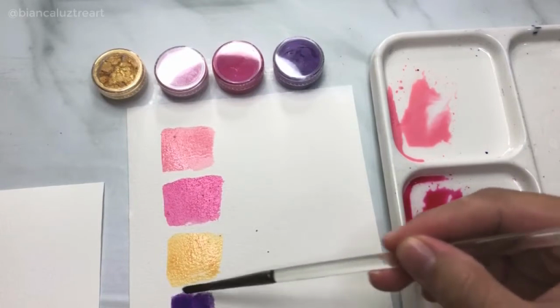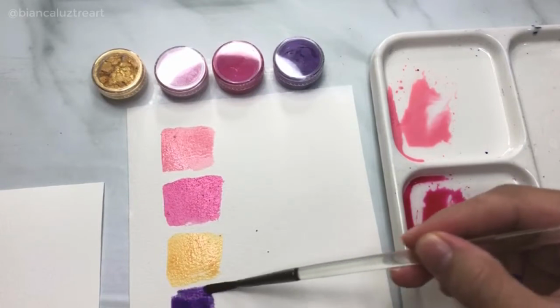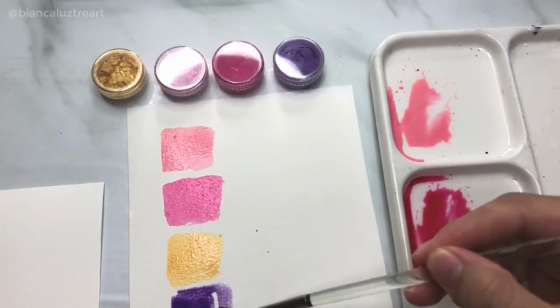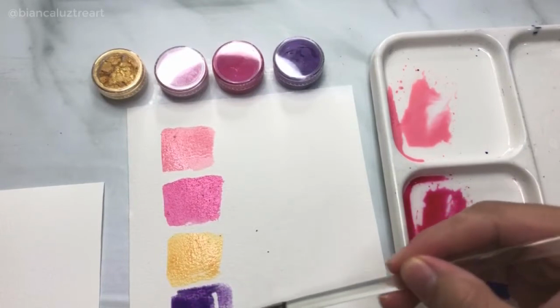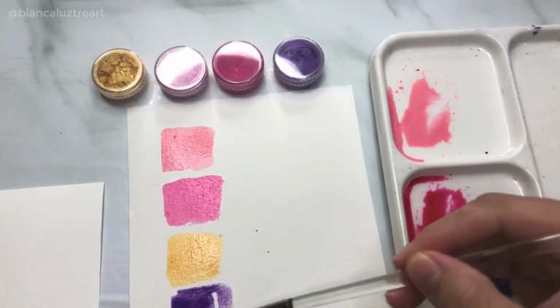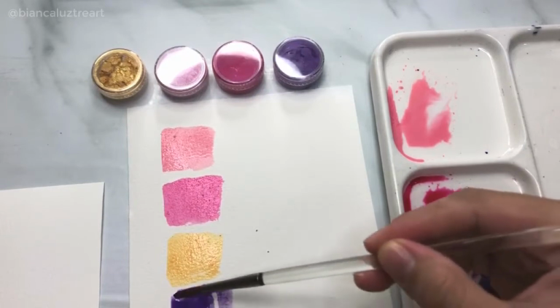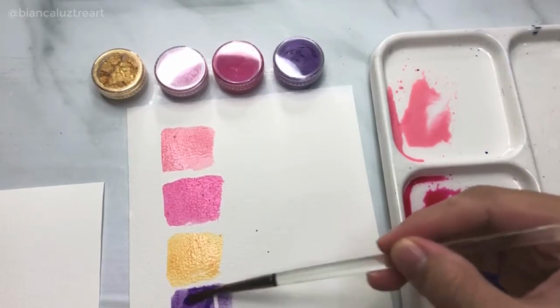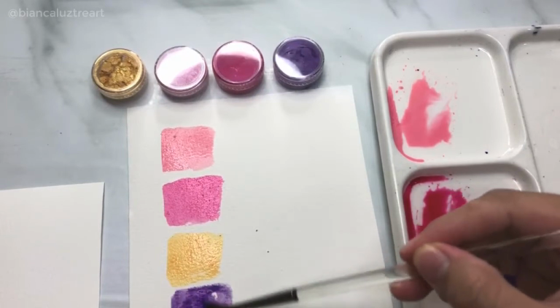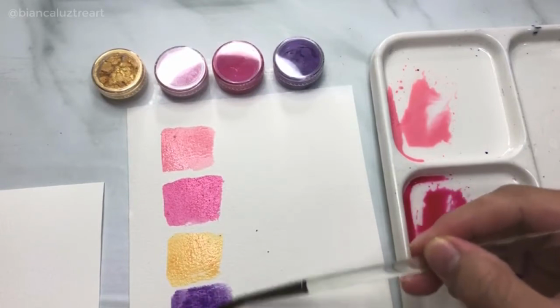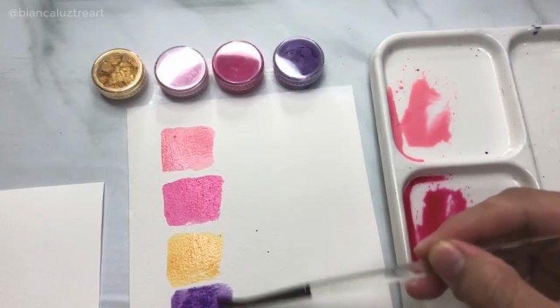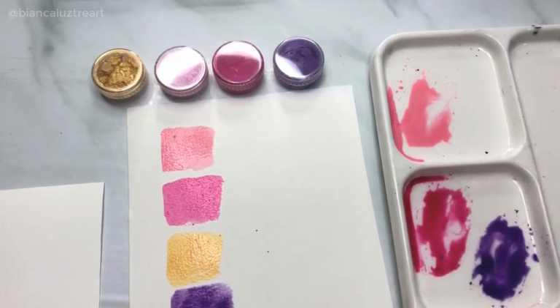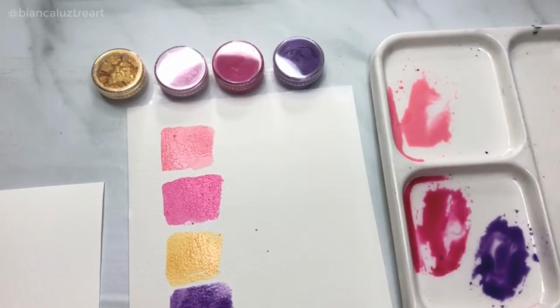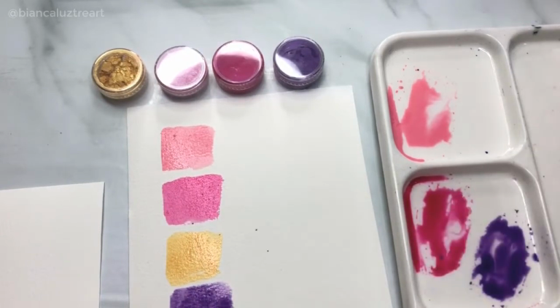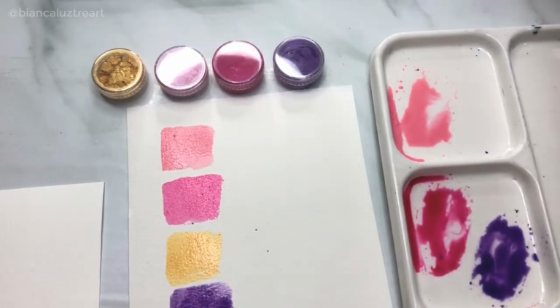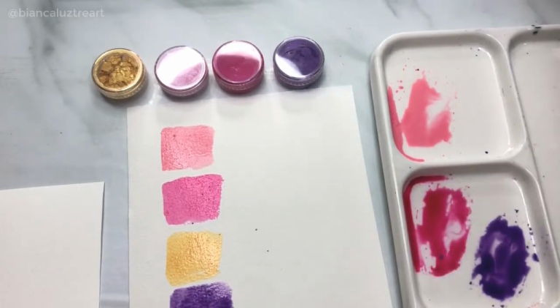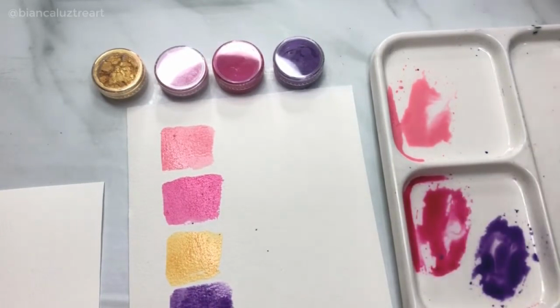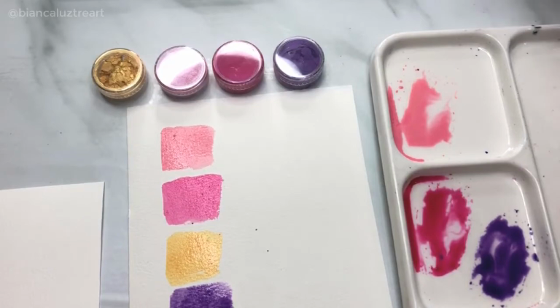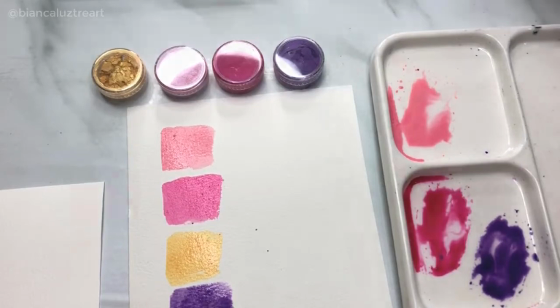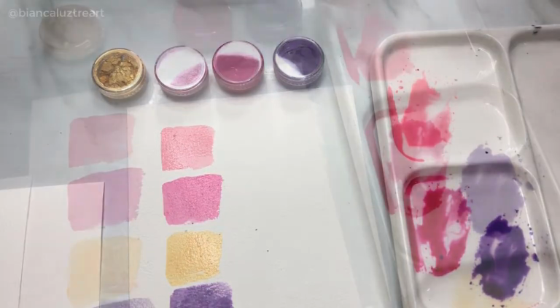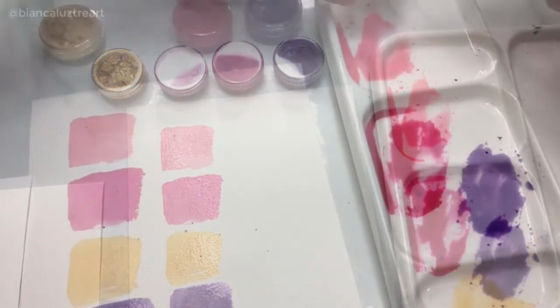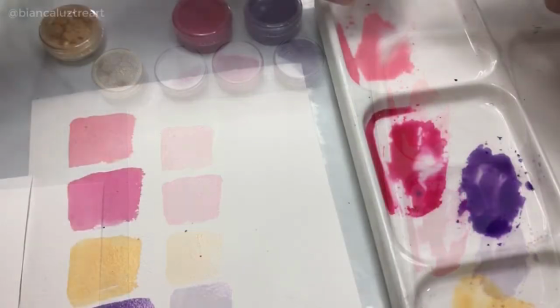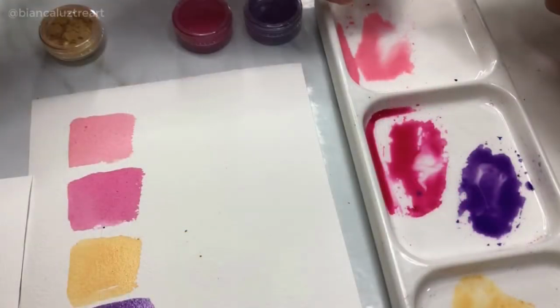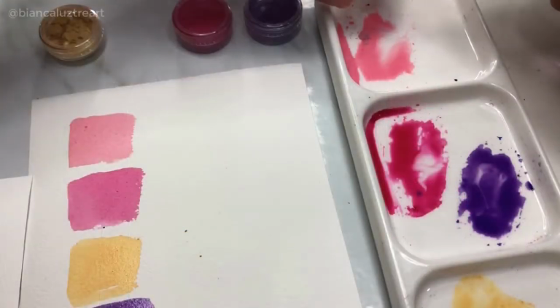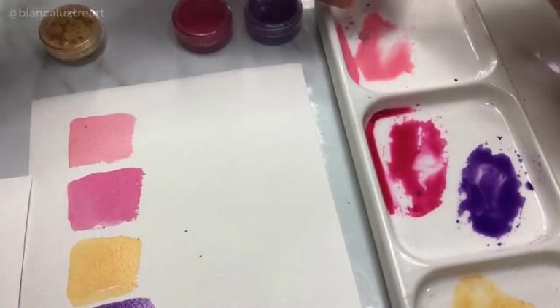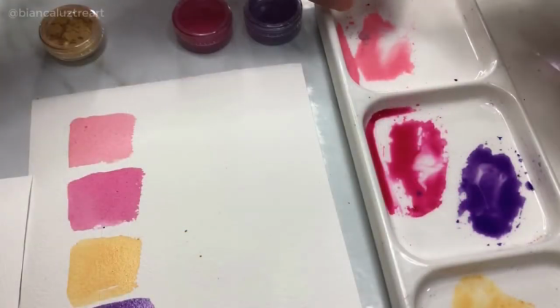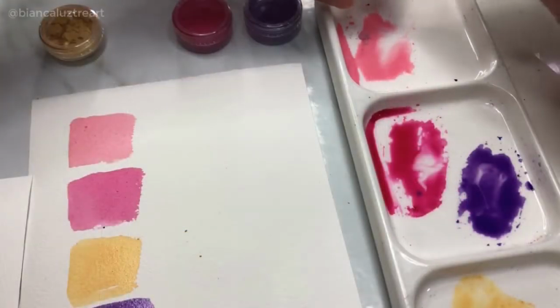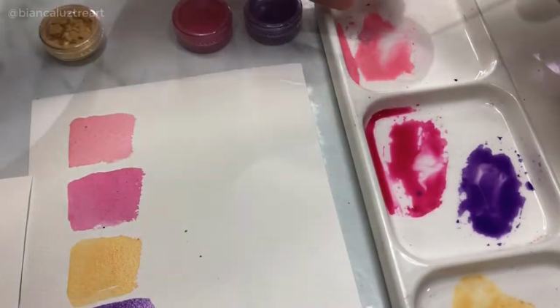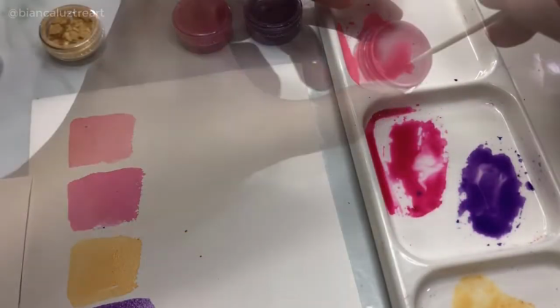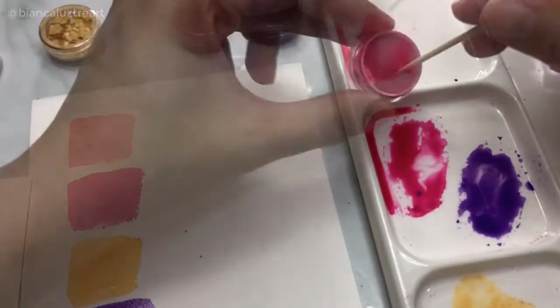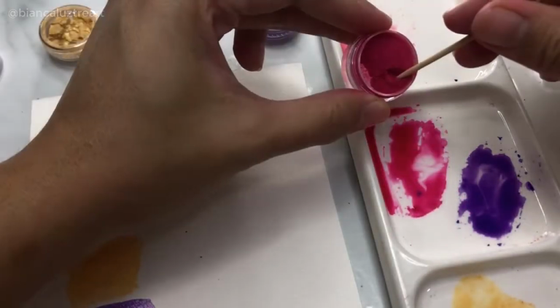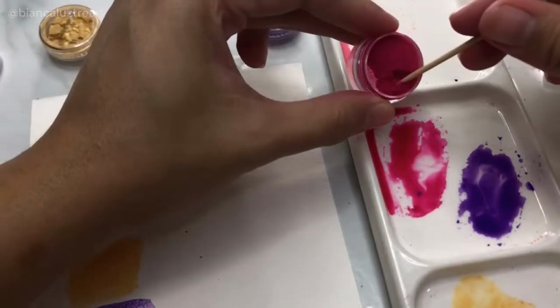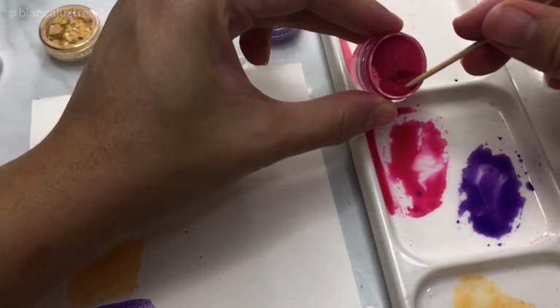Apologies if the bottom part was cut off, but what I have here is a pale pink, pink, yellow, and violet.